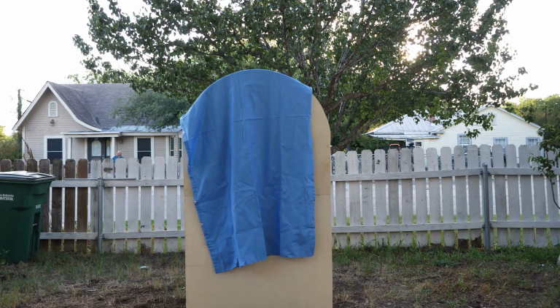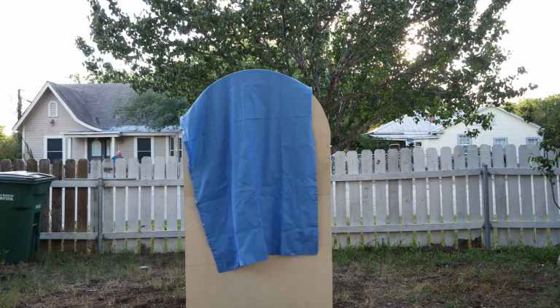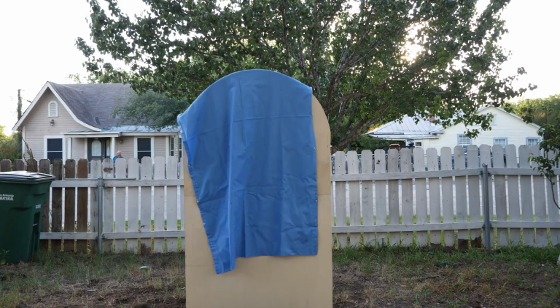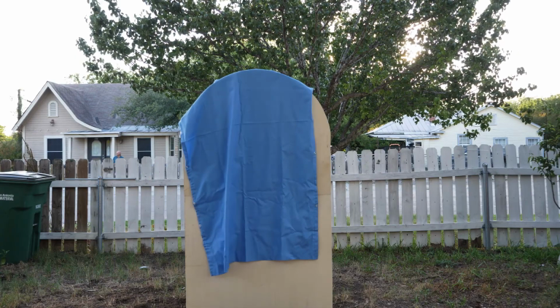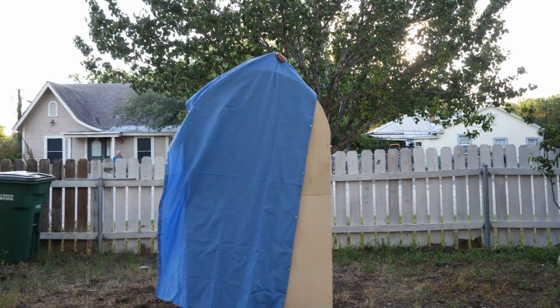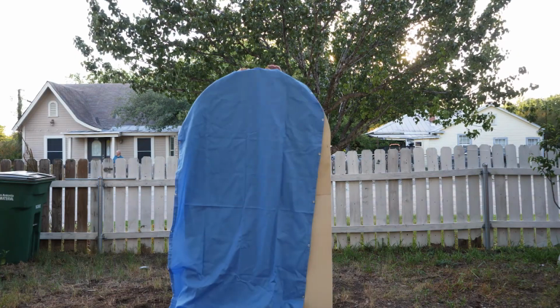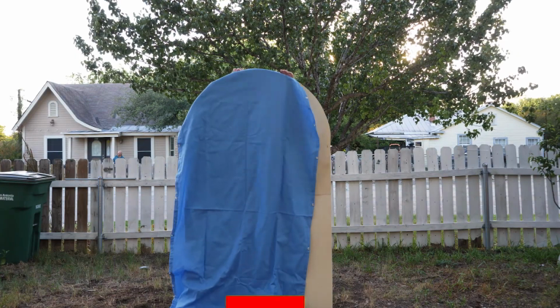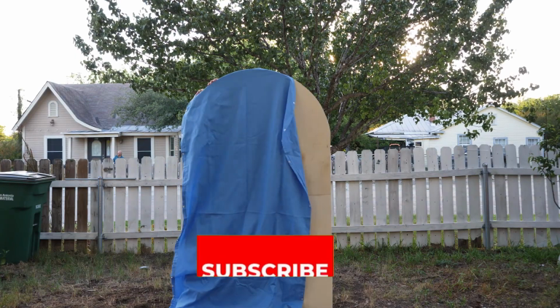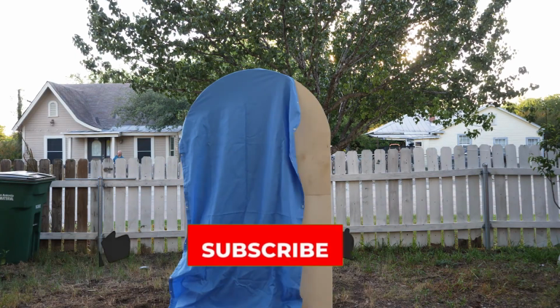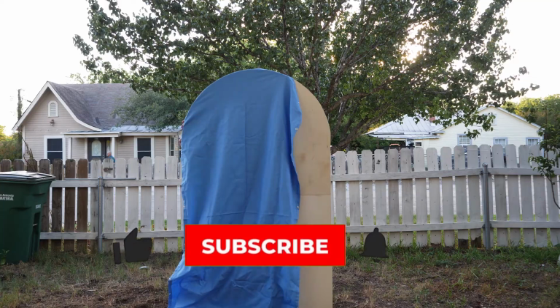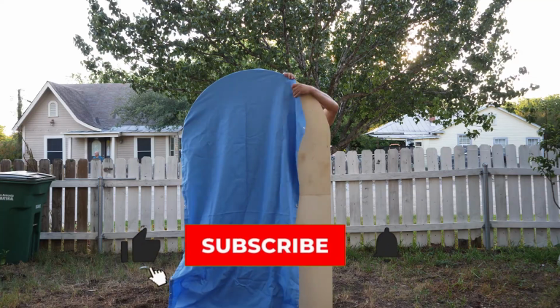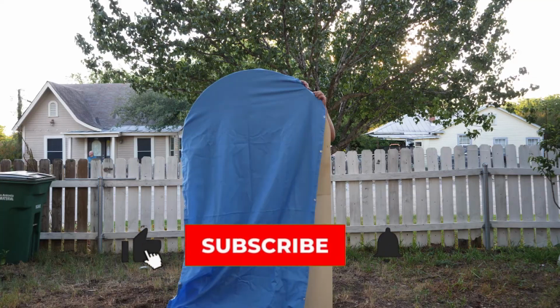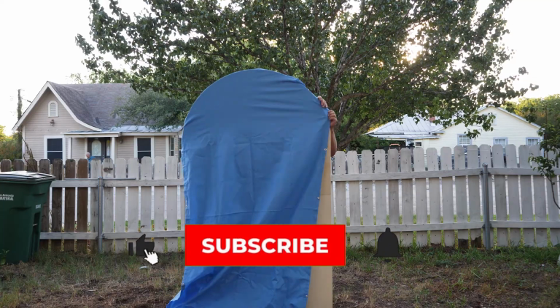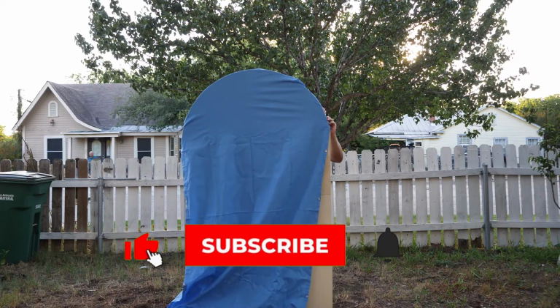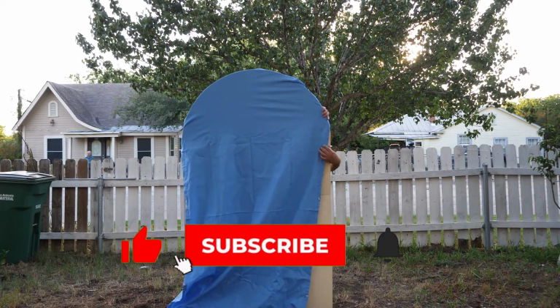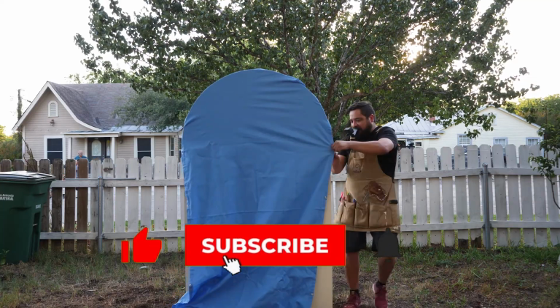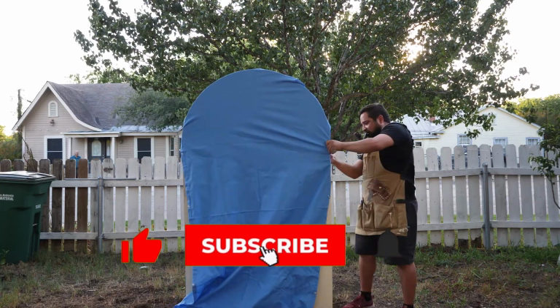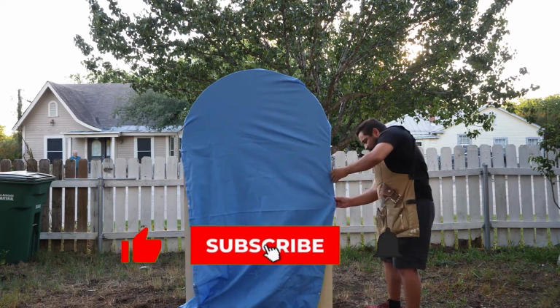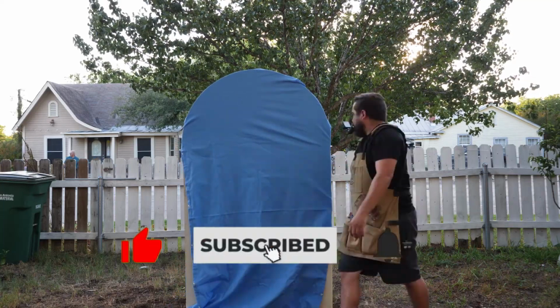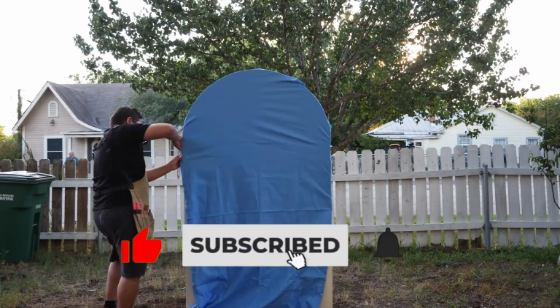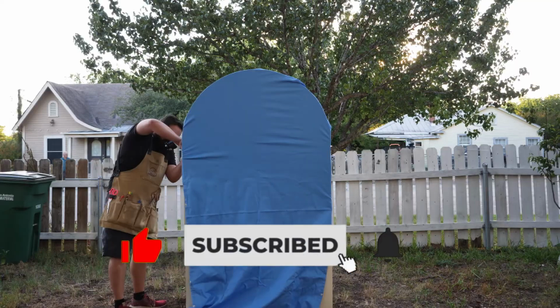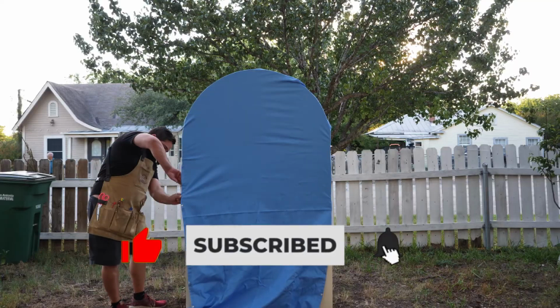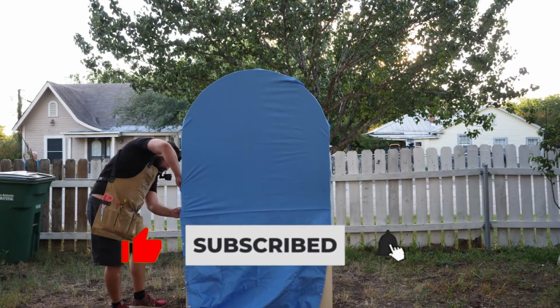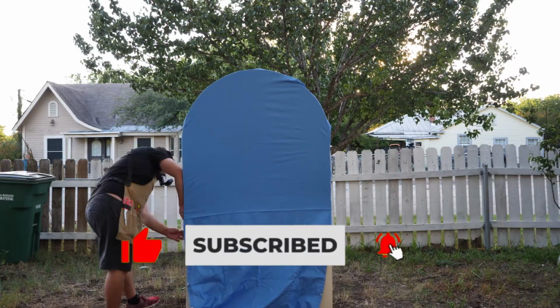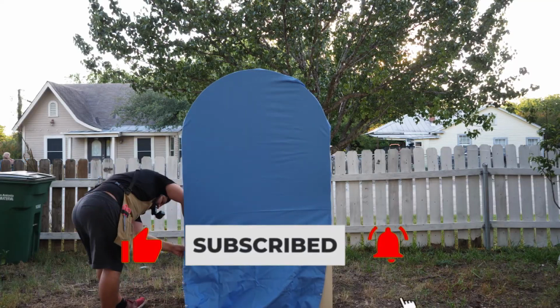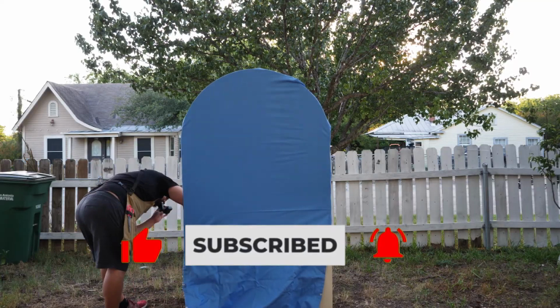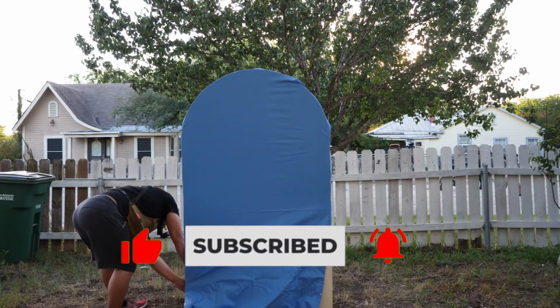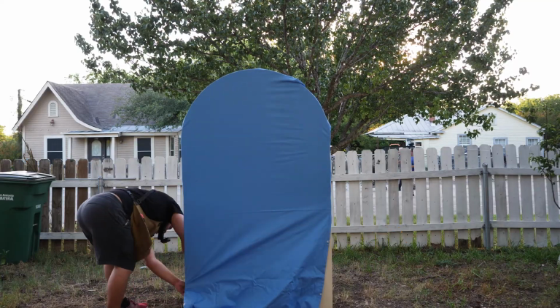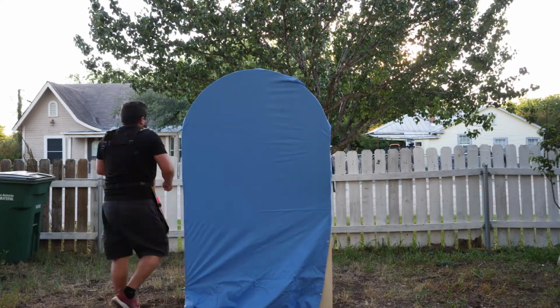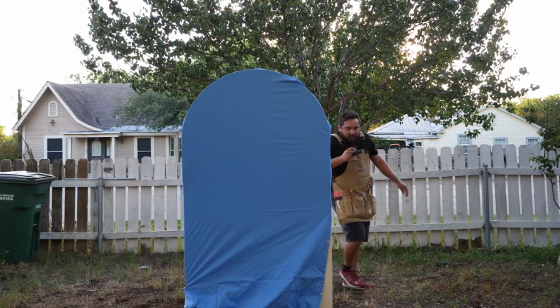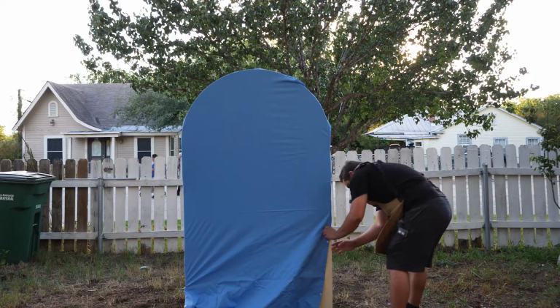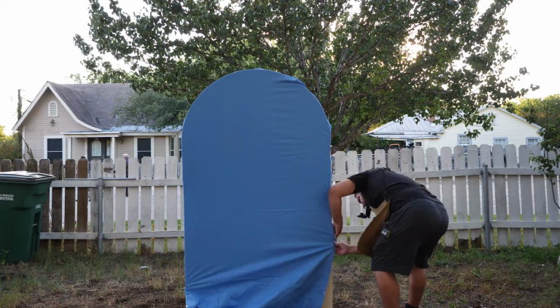Hey, what's up everybody! Thanks for watching. For today's video, I've gotten a lot of requests on how to make the backdrop covers, so that's what we're going to cover in today's video.